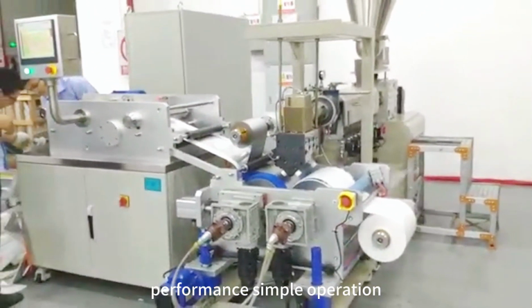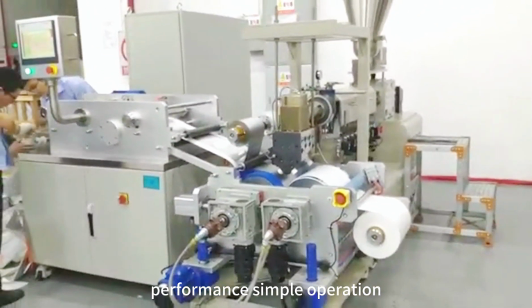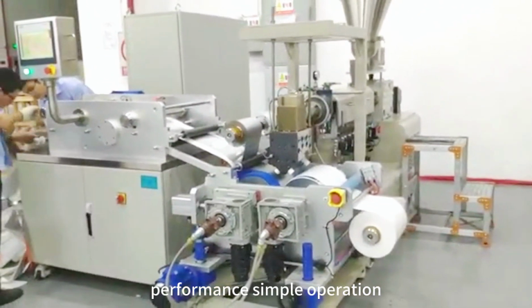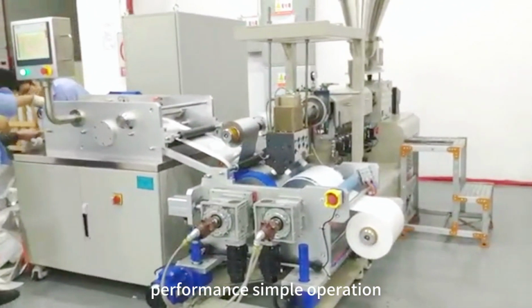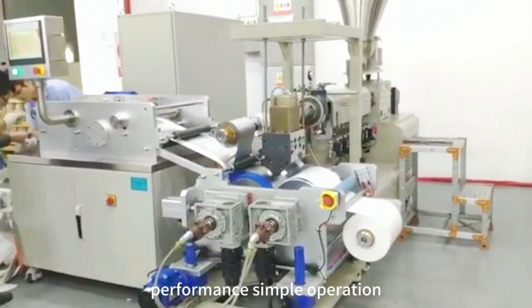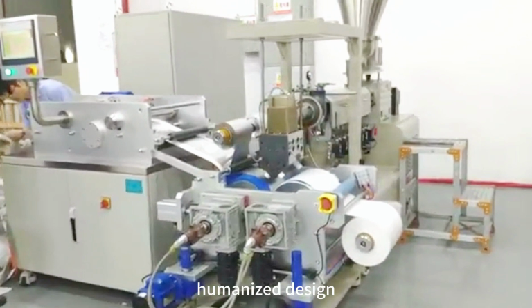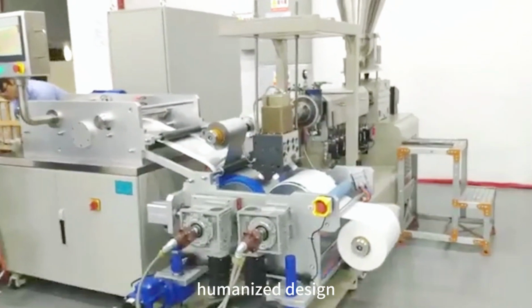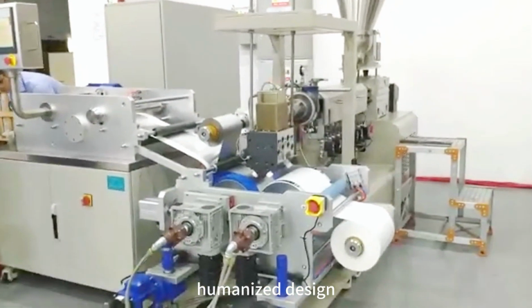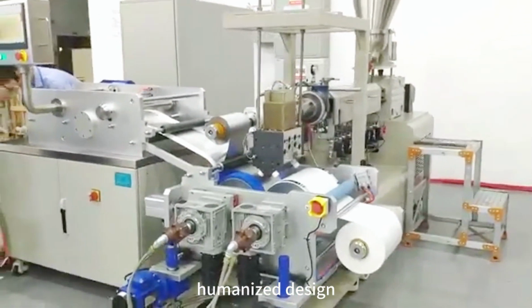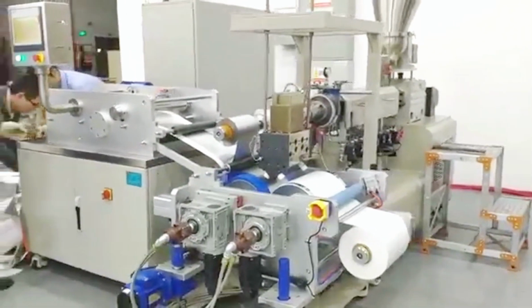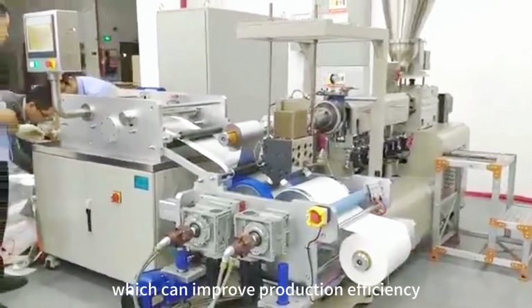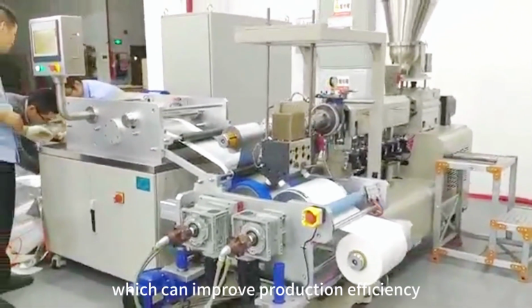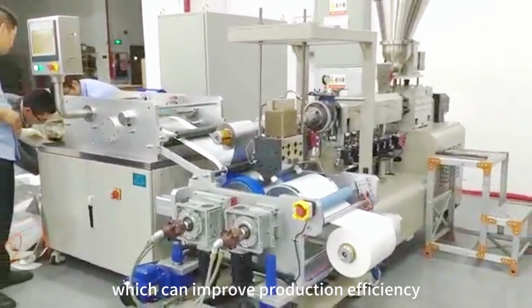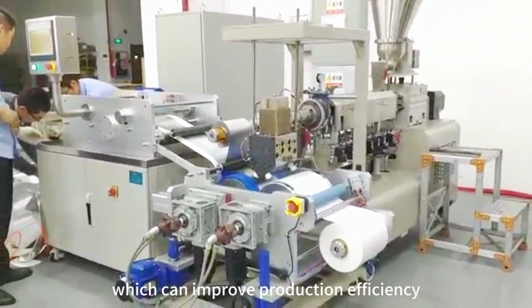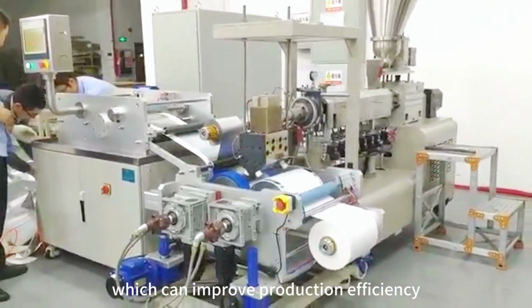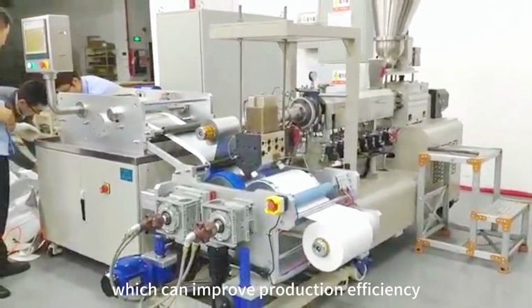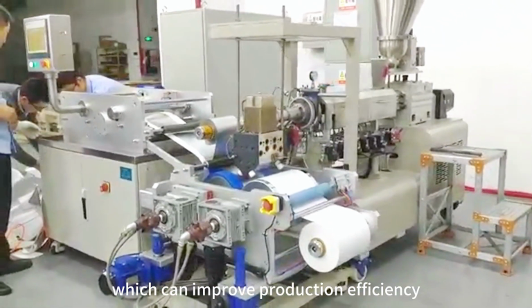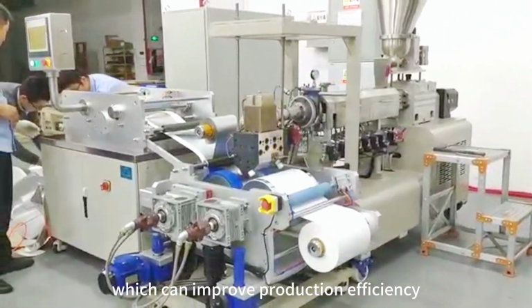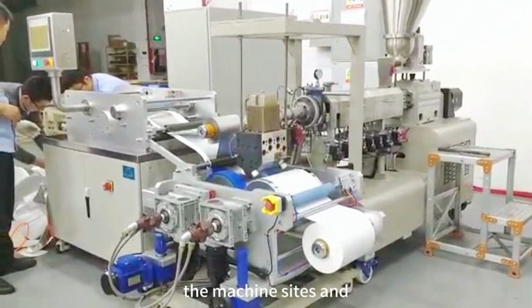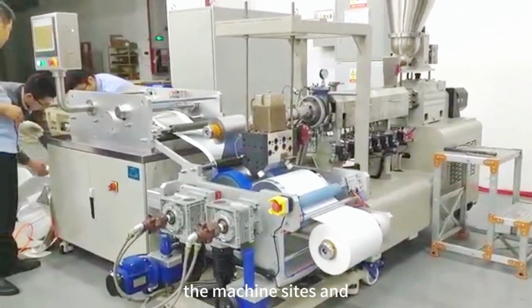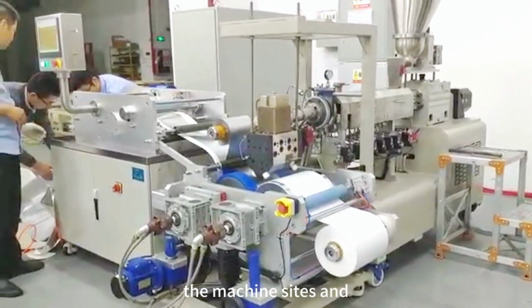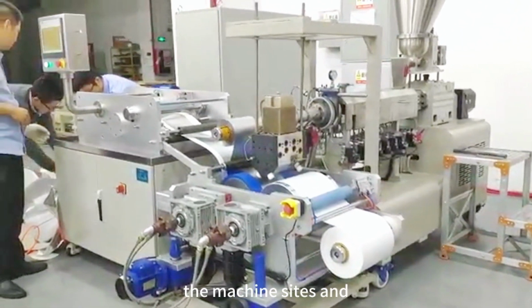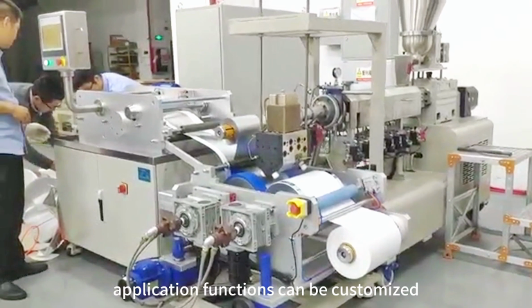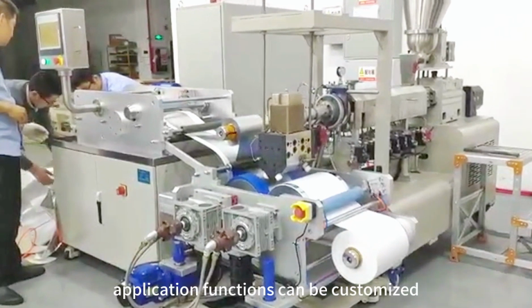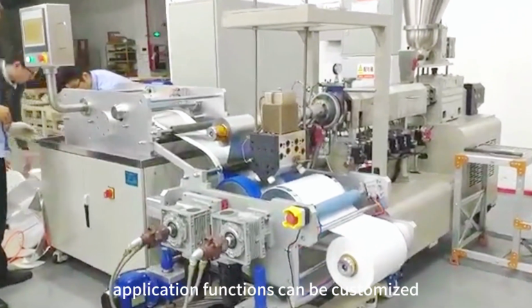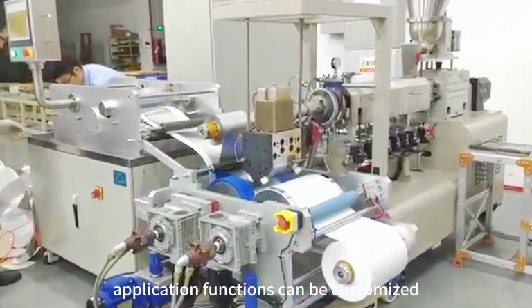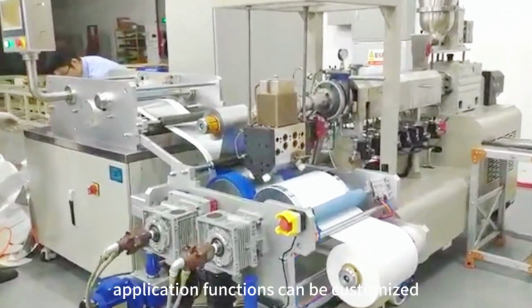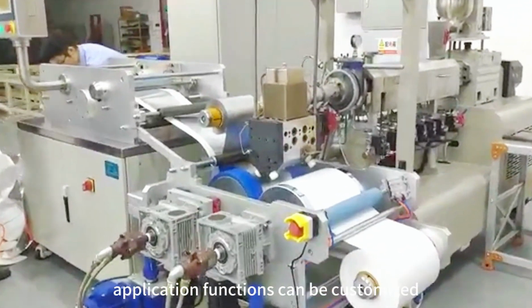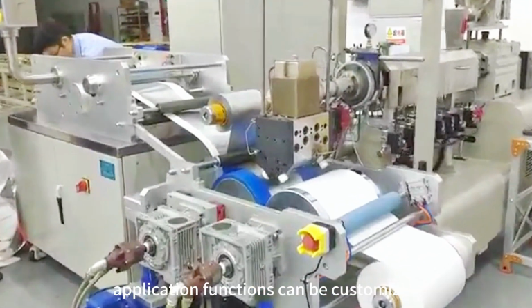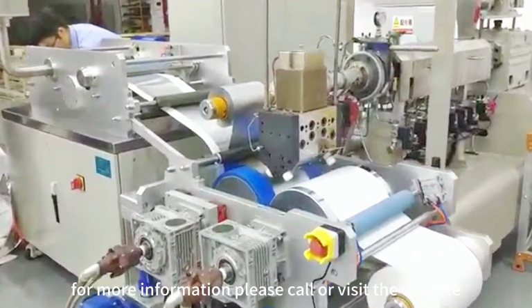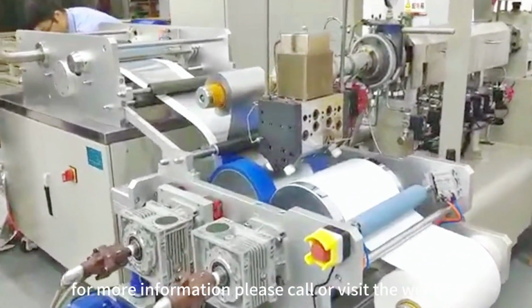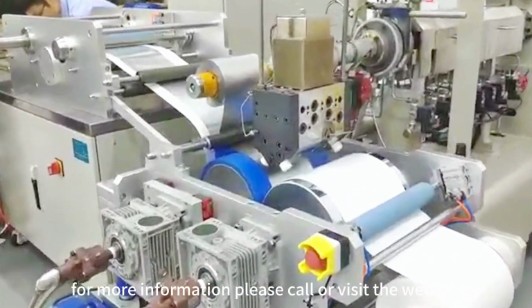The machine features simple operation and humanized design, which can improve production efficiency. The machine size and application functions can be customized. For more information, please call or visit the website.